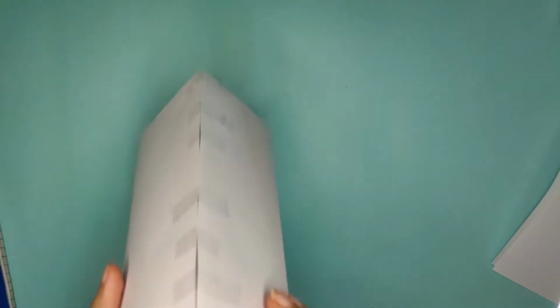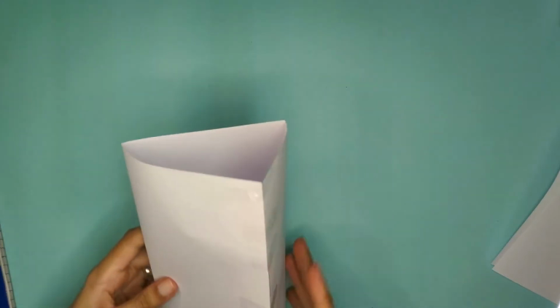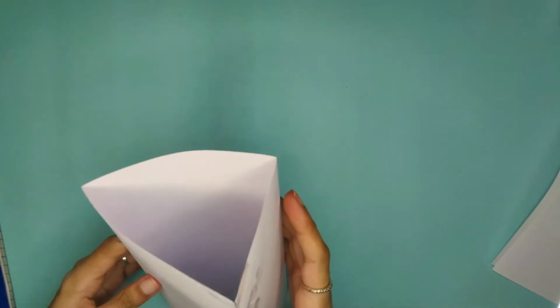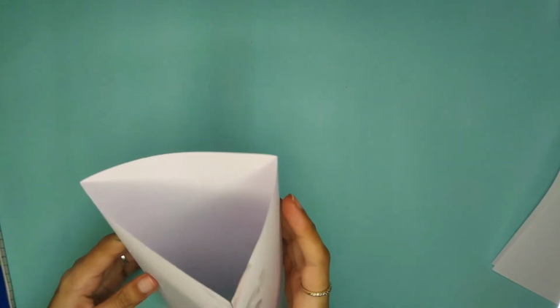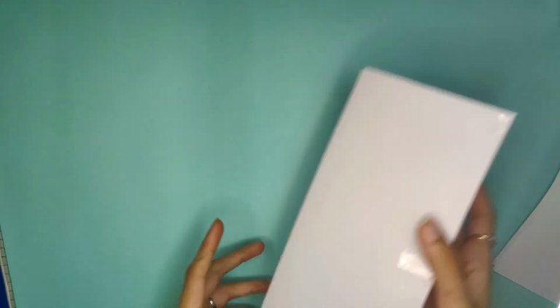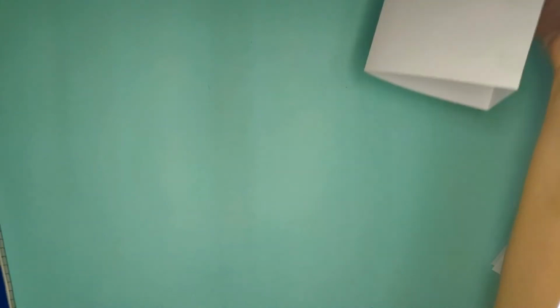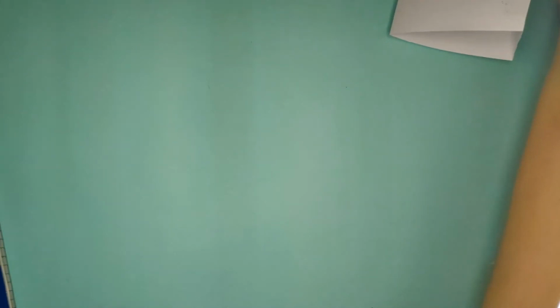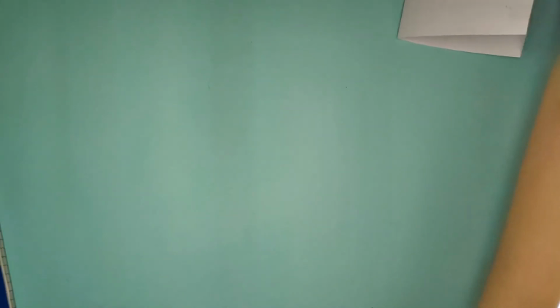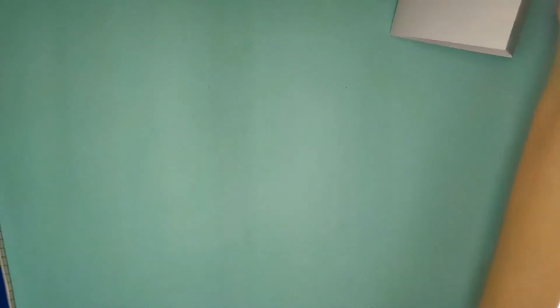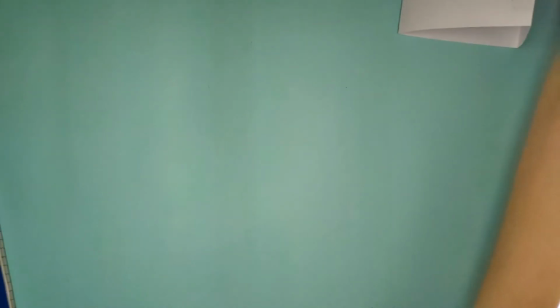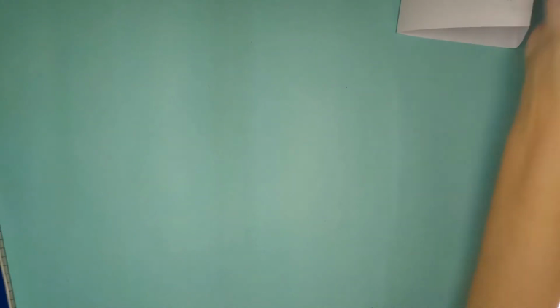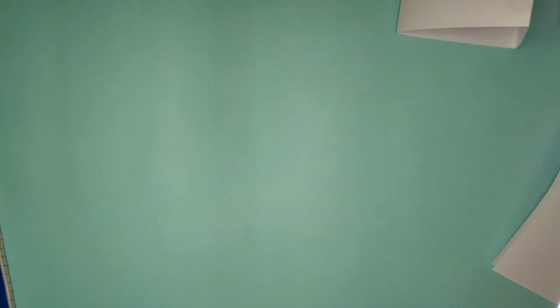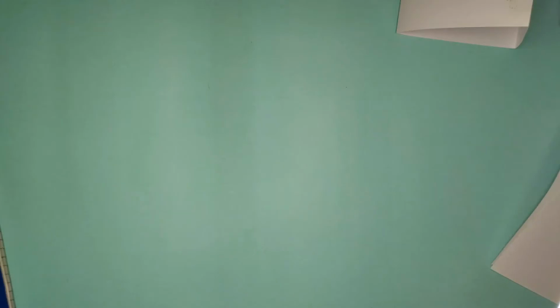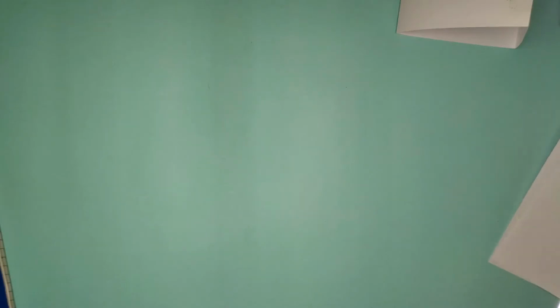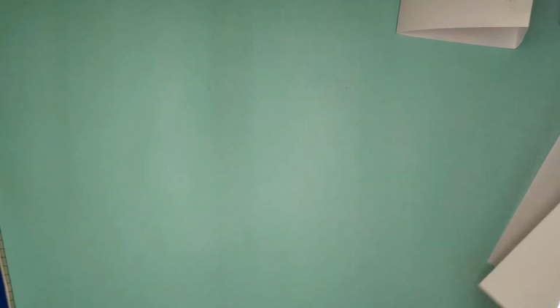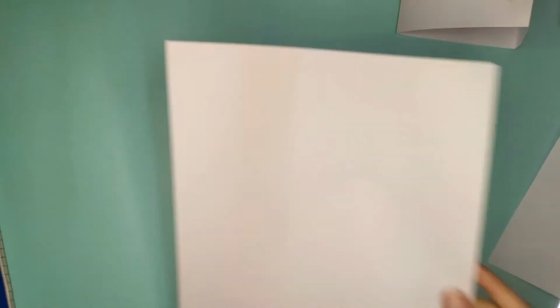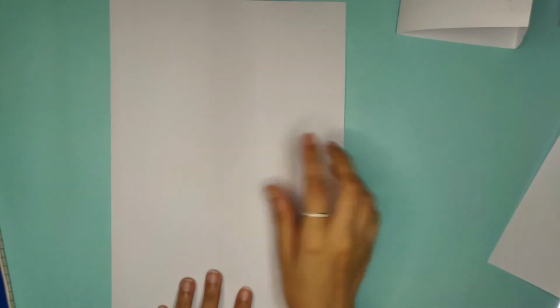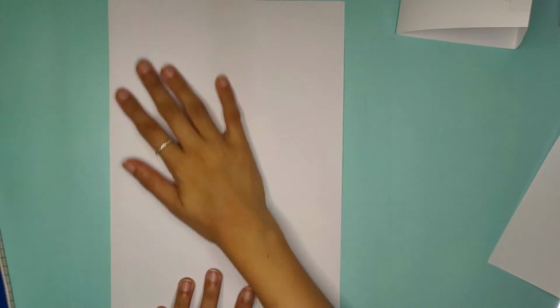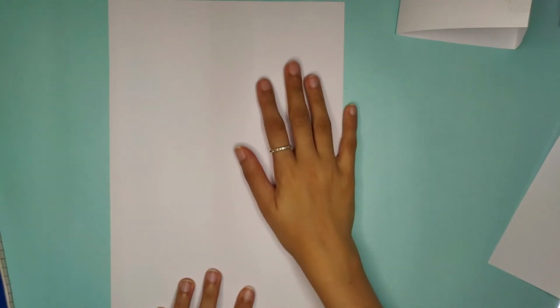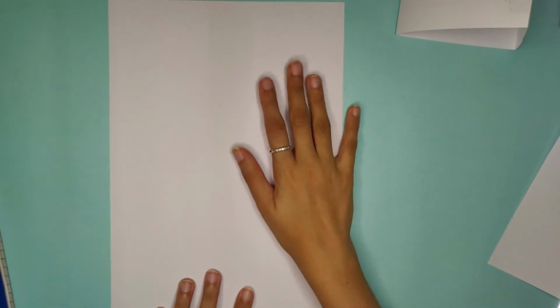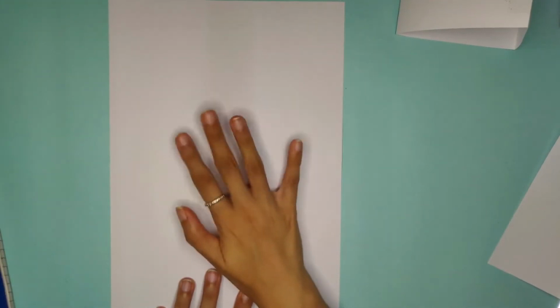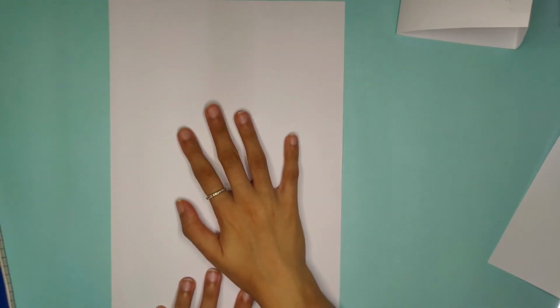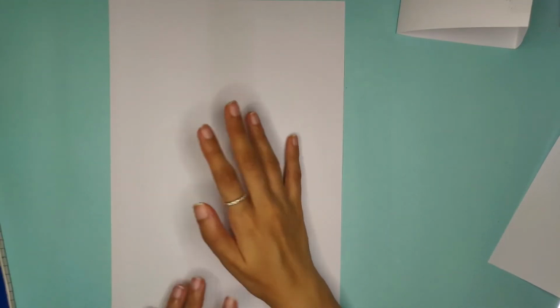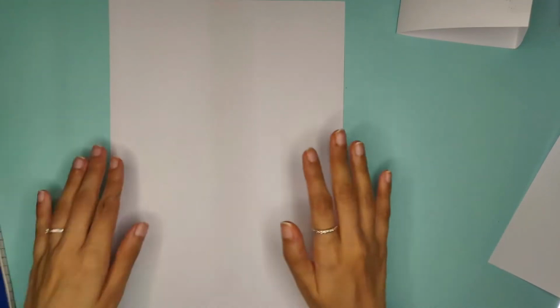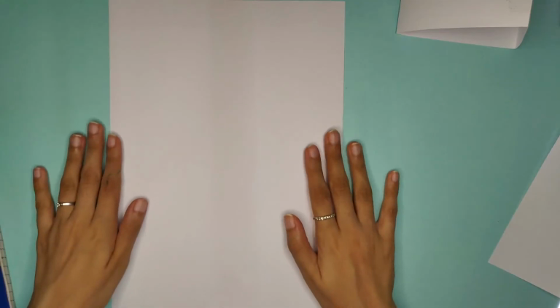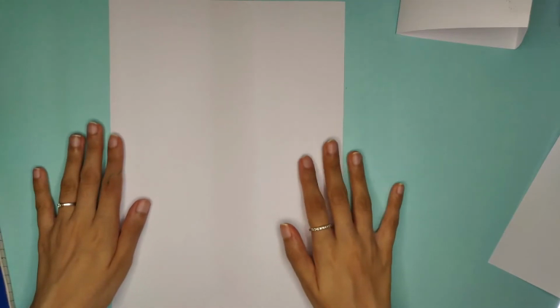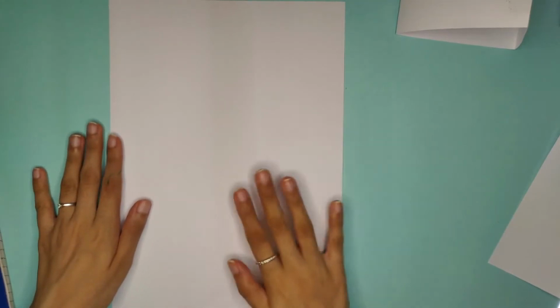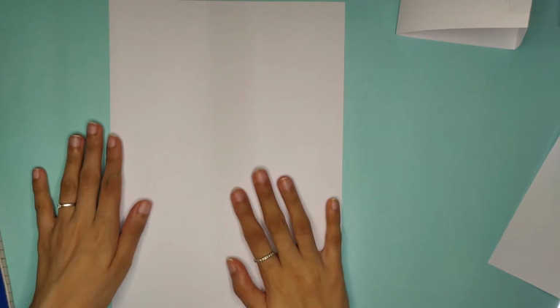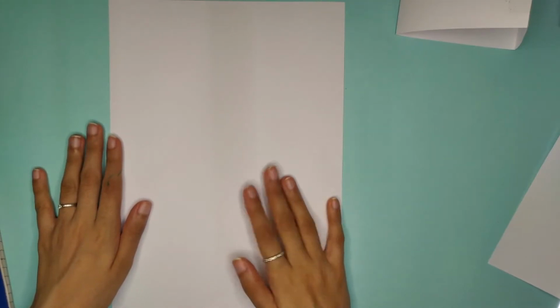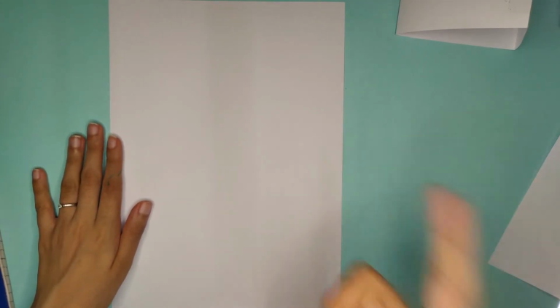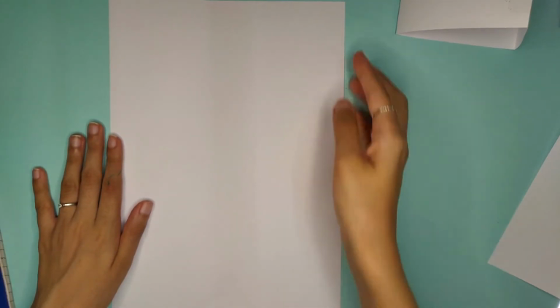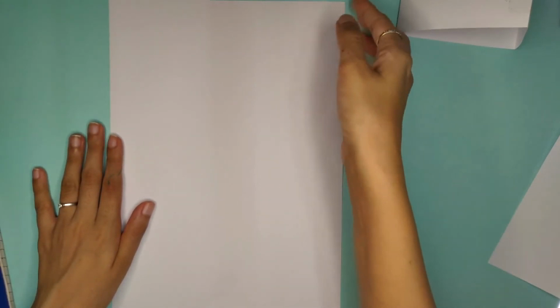This is your first pillar — you can see it's a triangle. I'm going to set this aside. Now I'm going to take the next paper and make a square pillar.